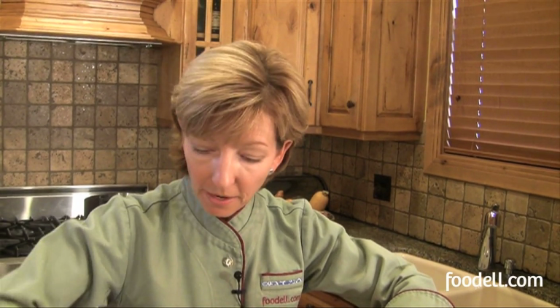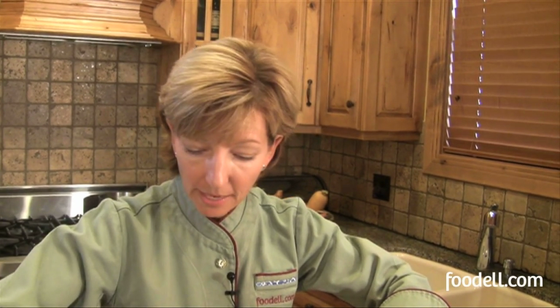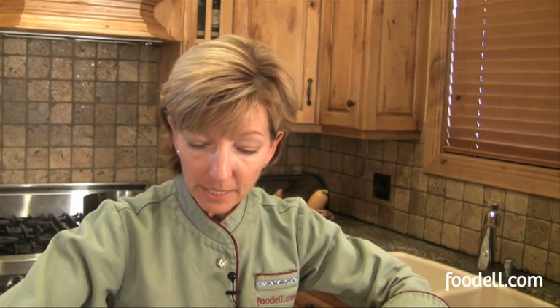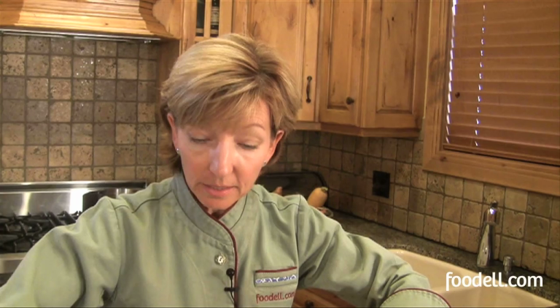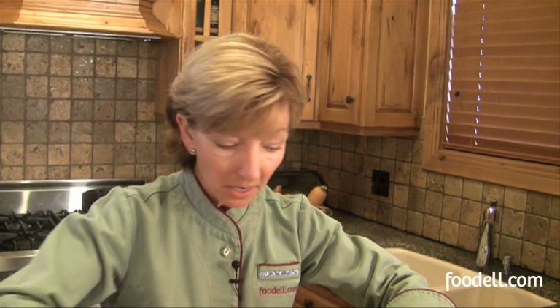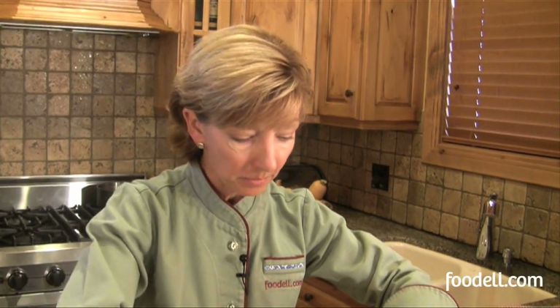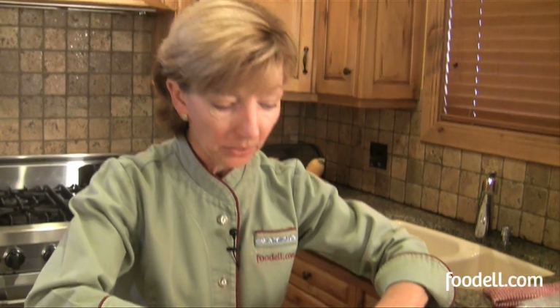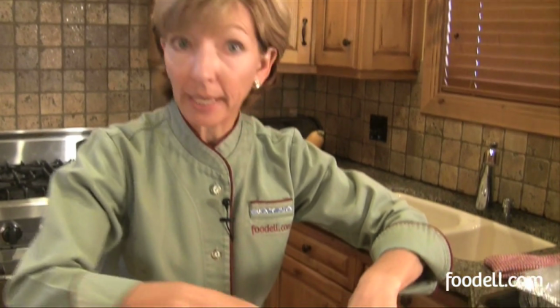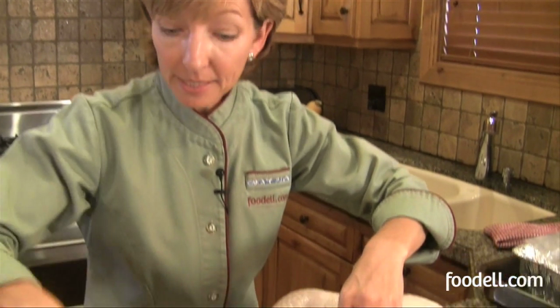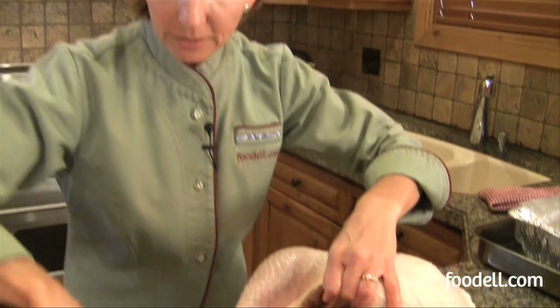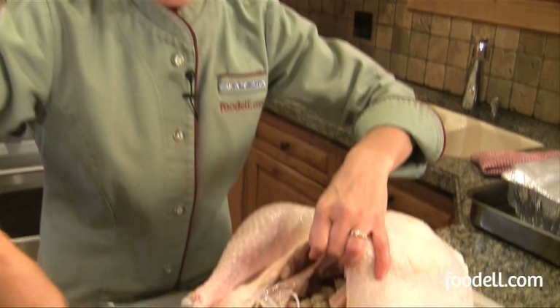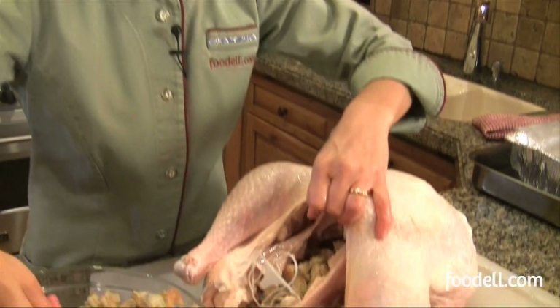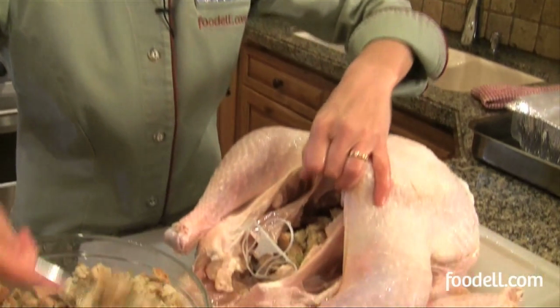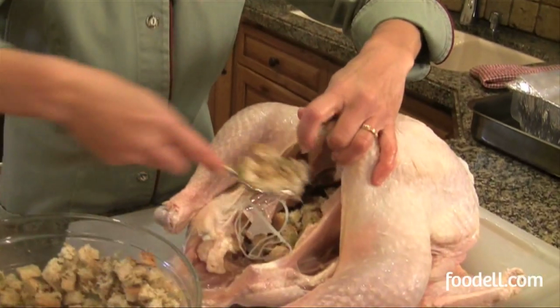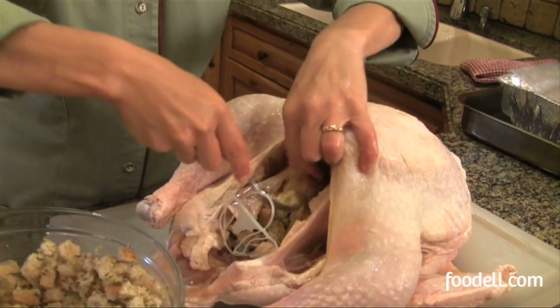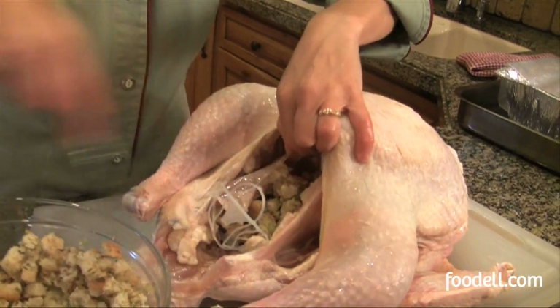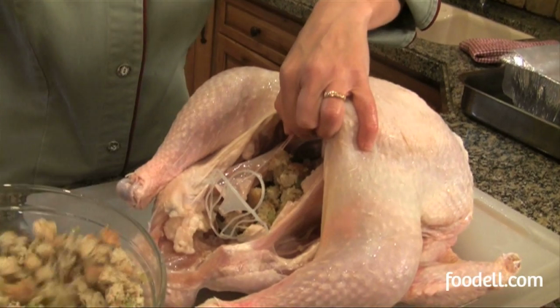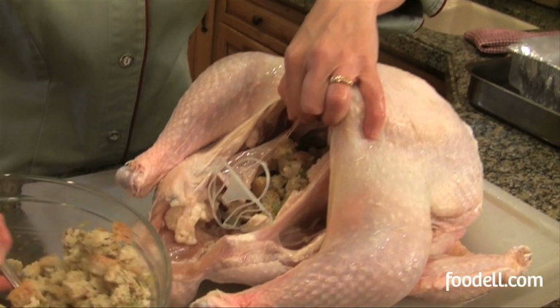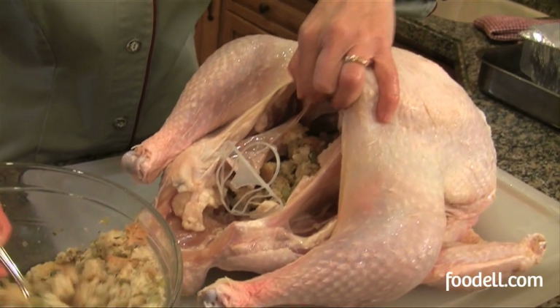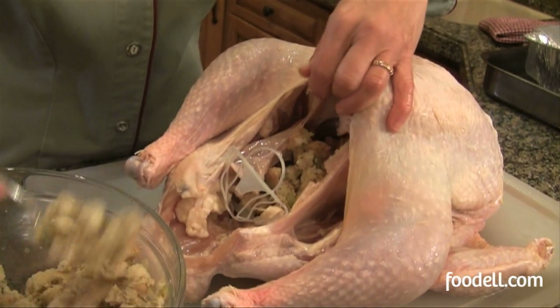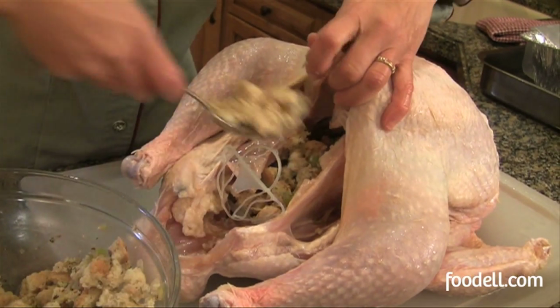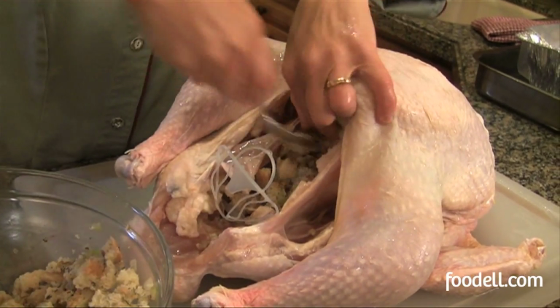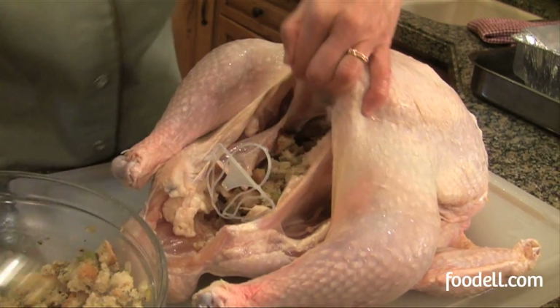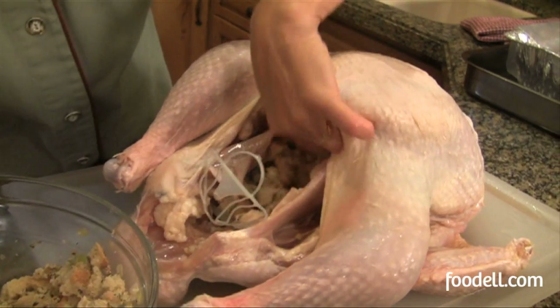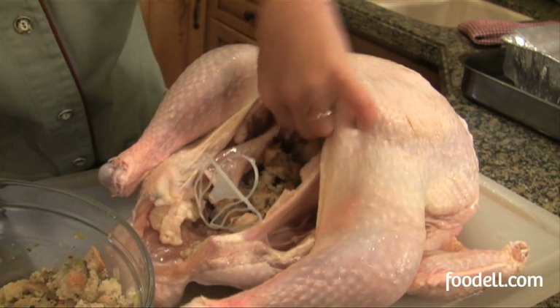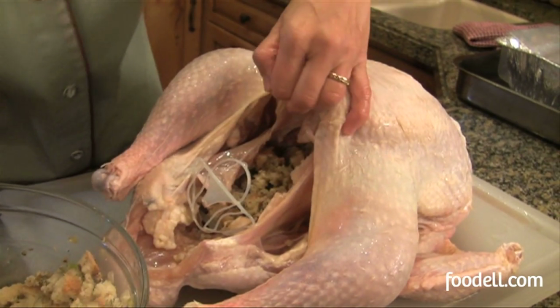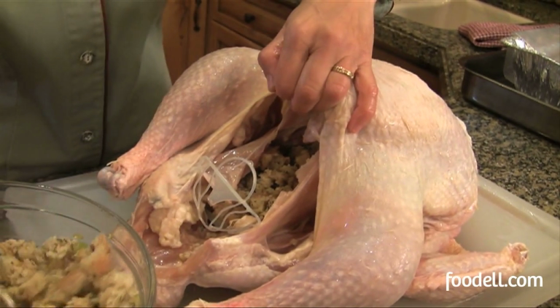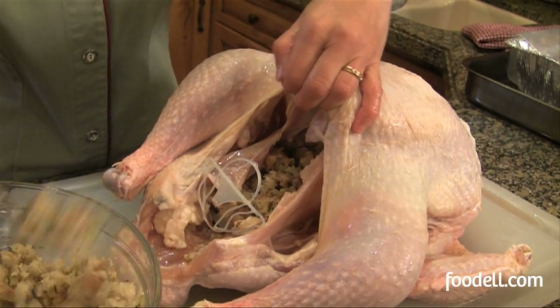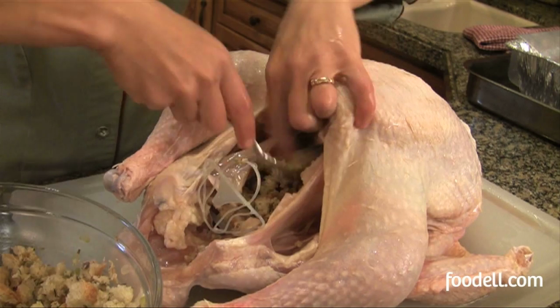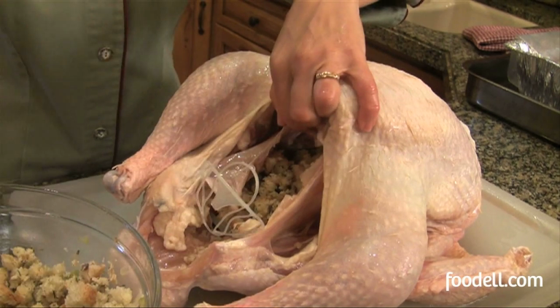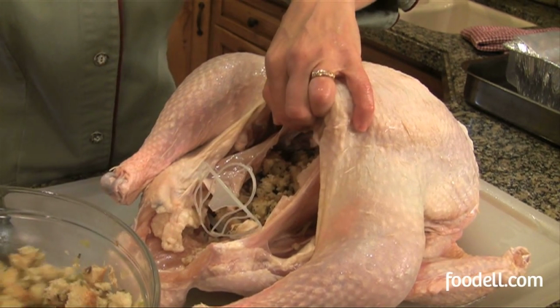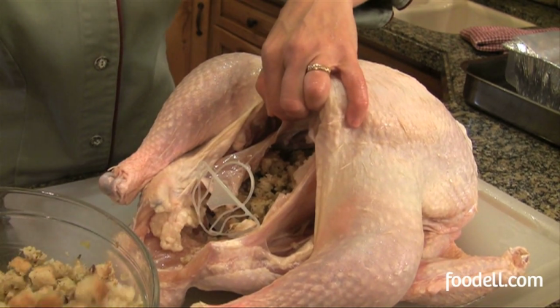Something aromatic — maybe an onion, some carrots, some celery, maybe a lemon even — just to give the juices that flow out of the turkey a little bit of flavor. I'm just spooning it in having a look. This is a good sized turkey; it's 14 pounds.